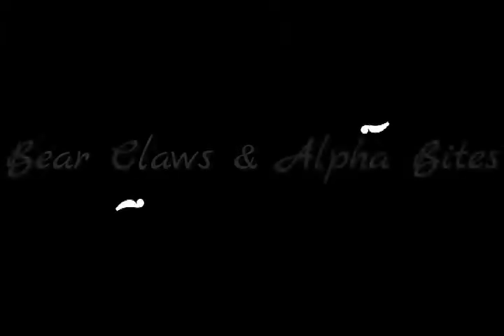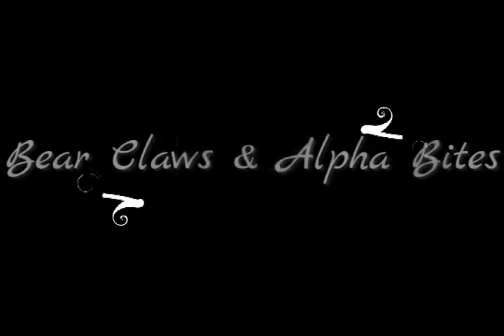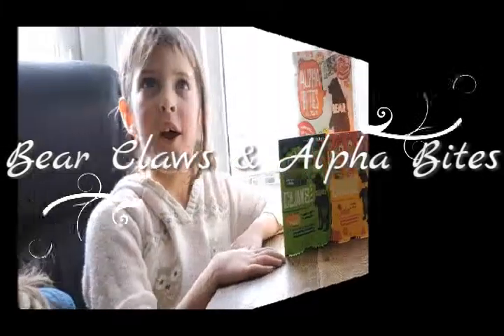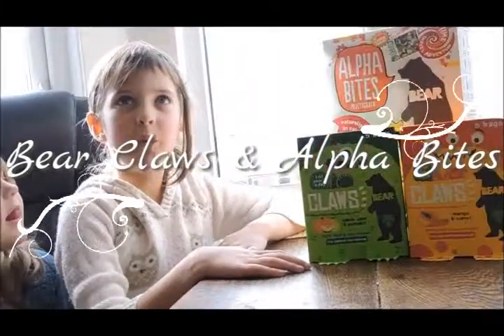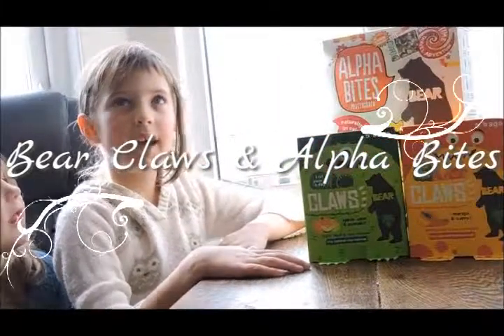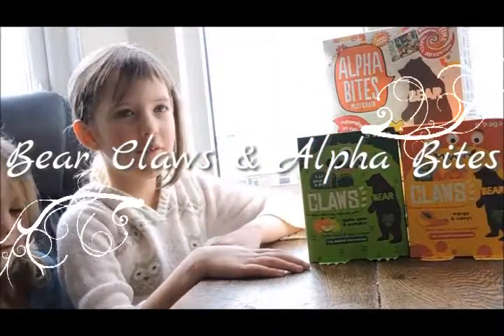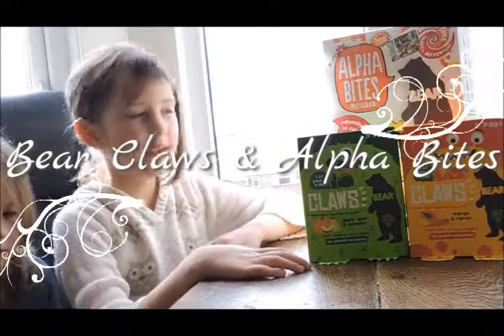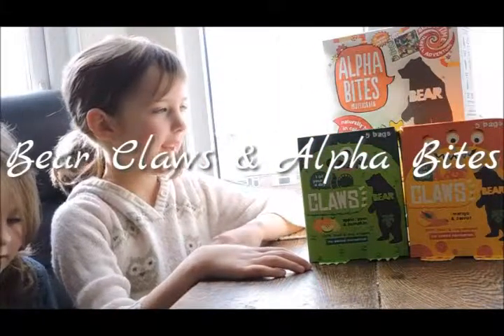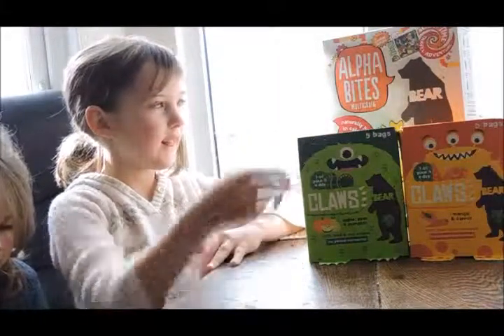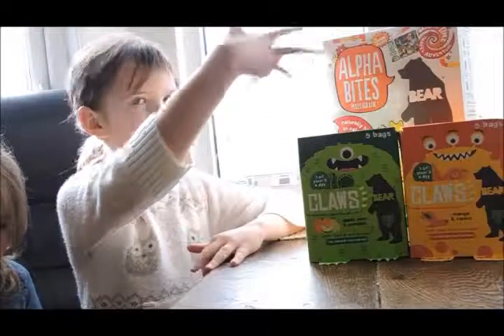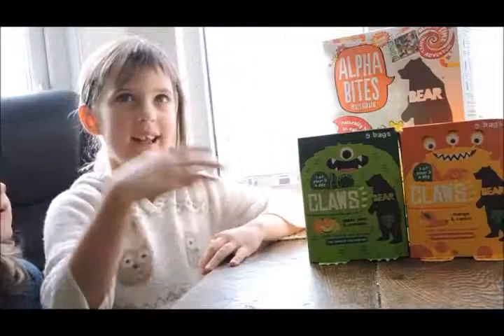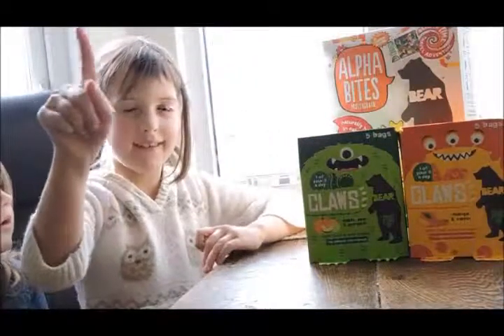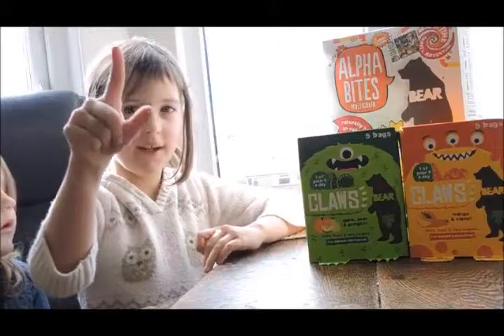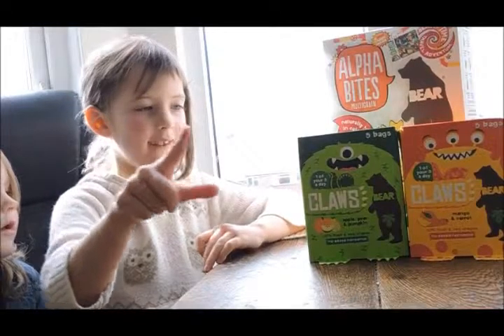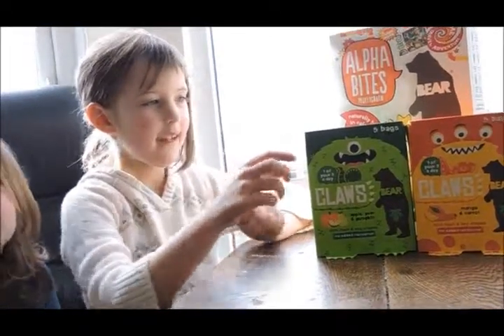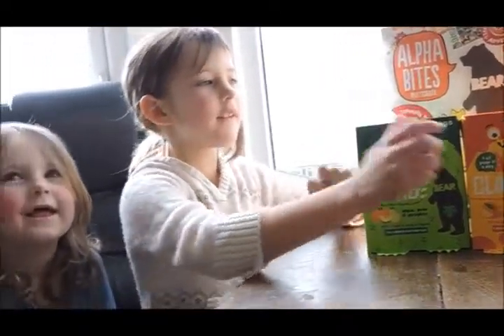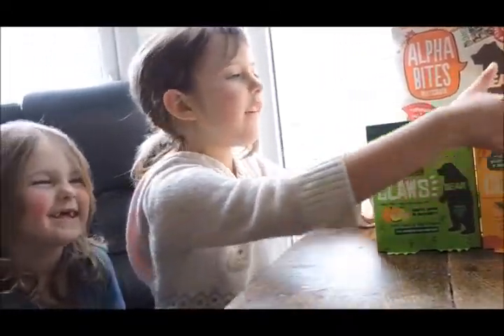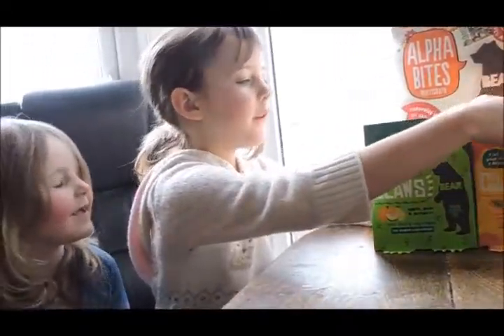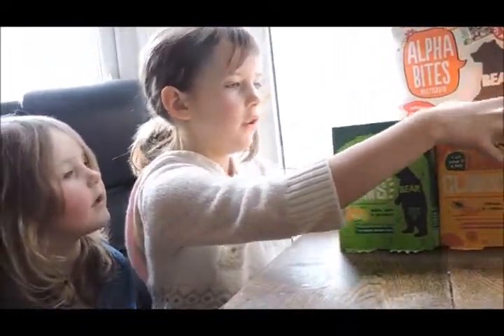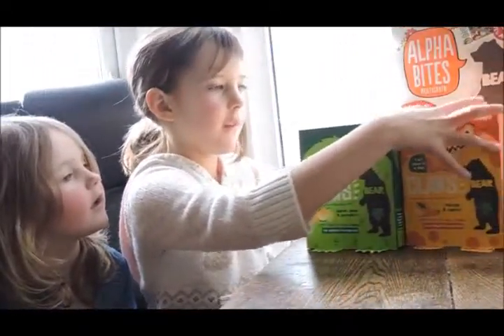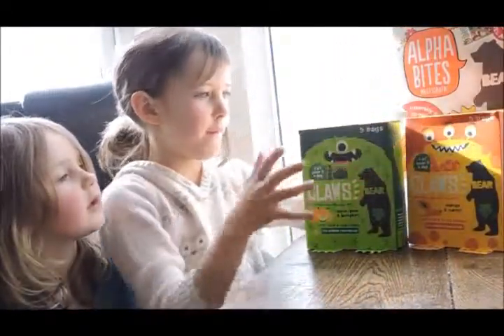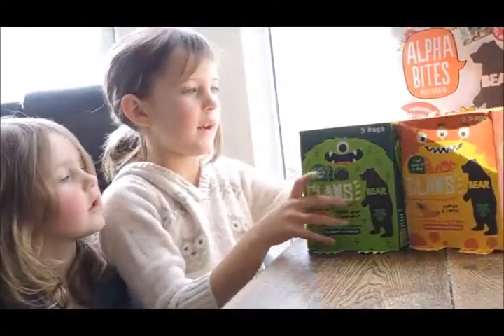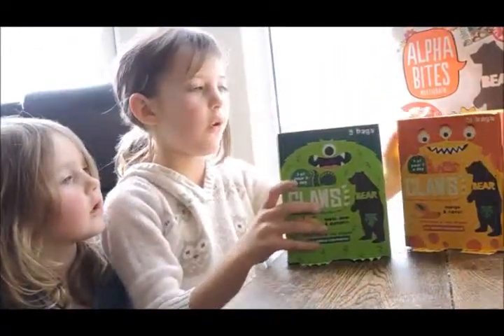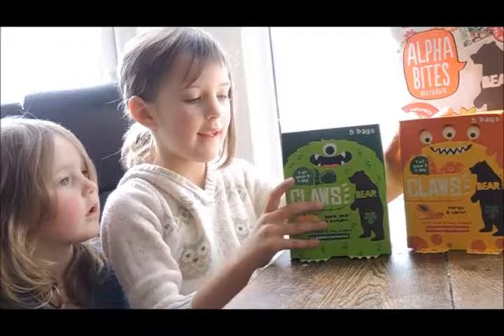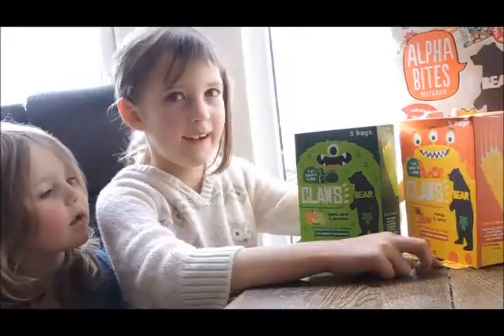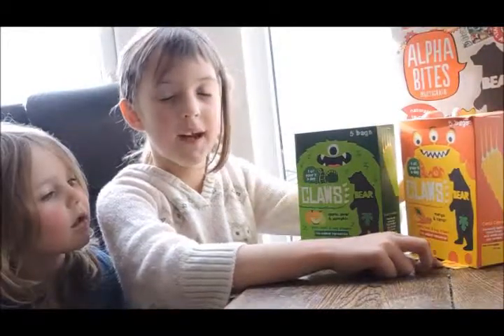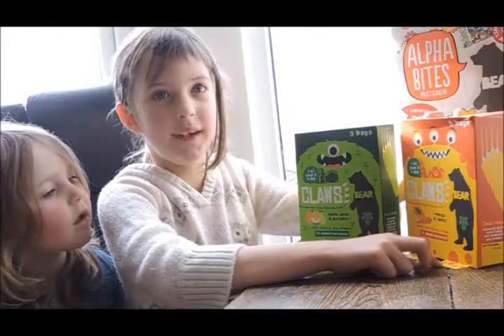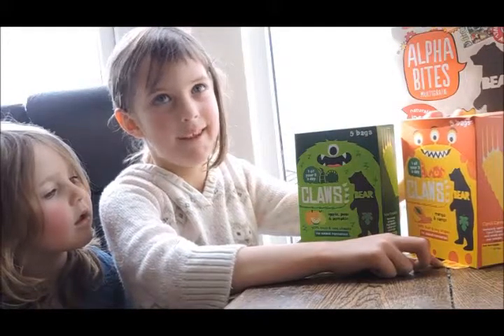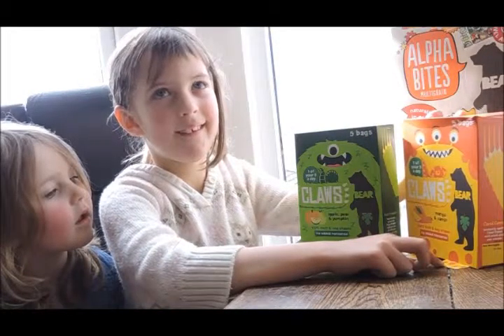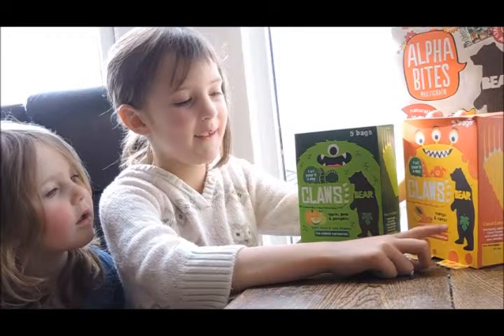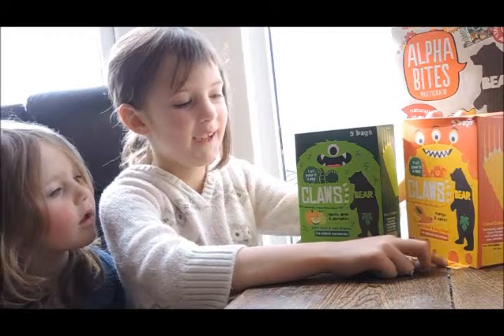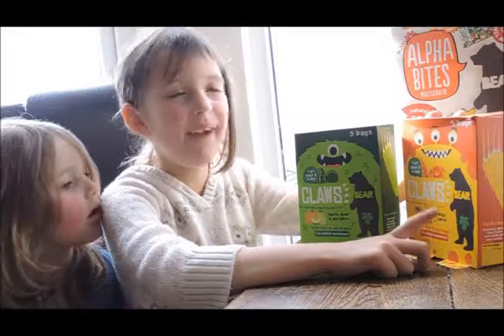Hello, we are reviewing today these delicious yummy treats. First we will do these bear claws. I really love these little cute feet.